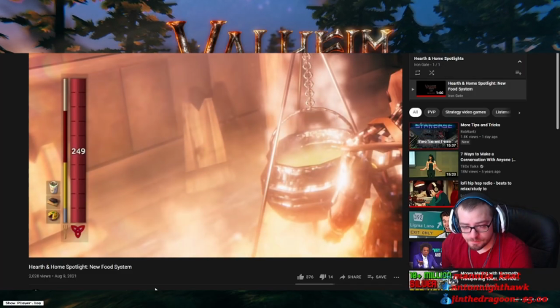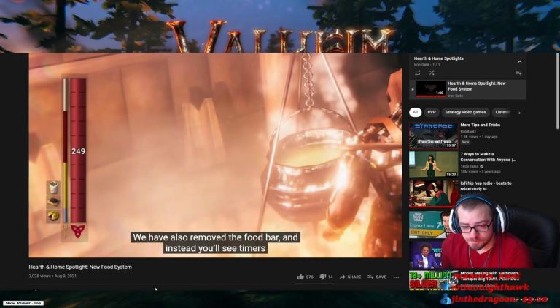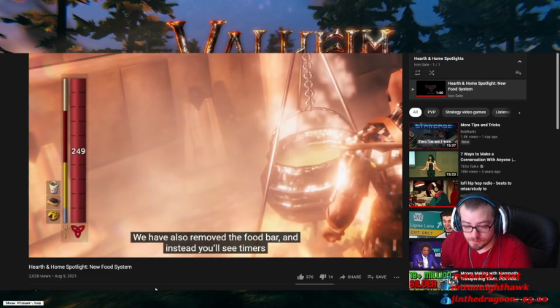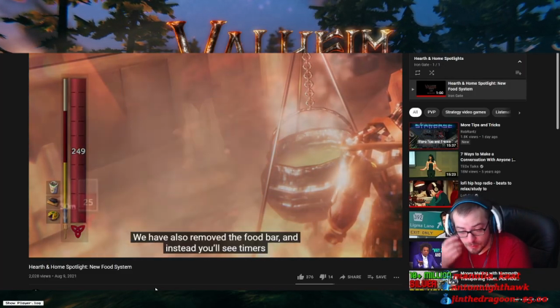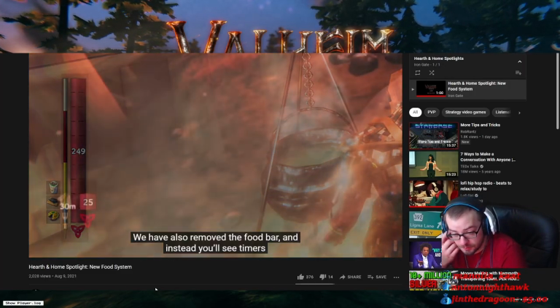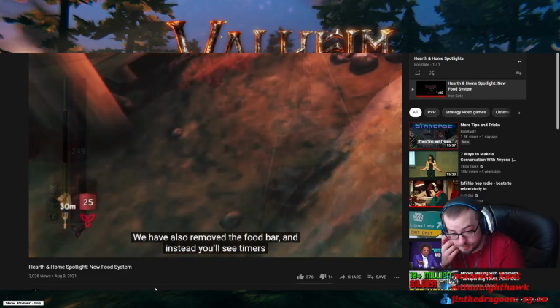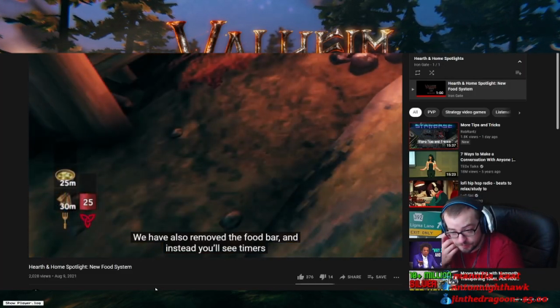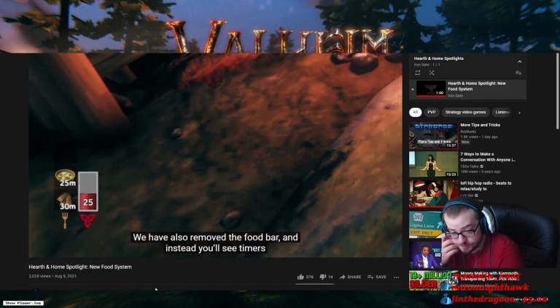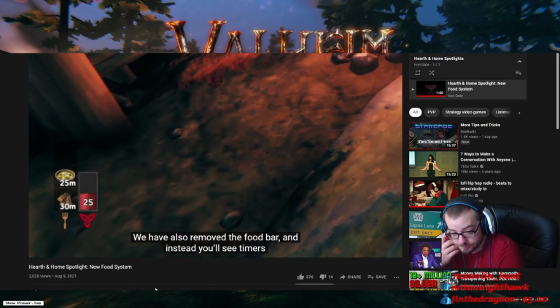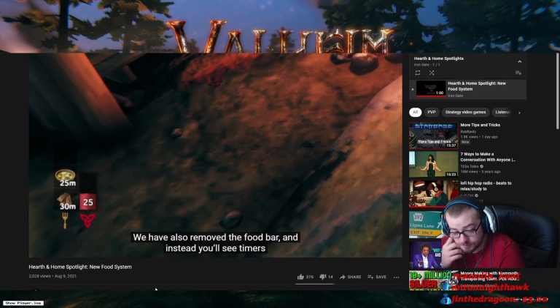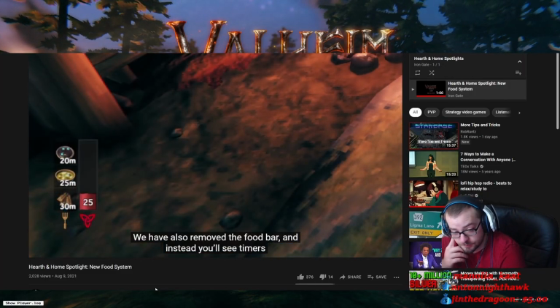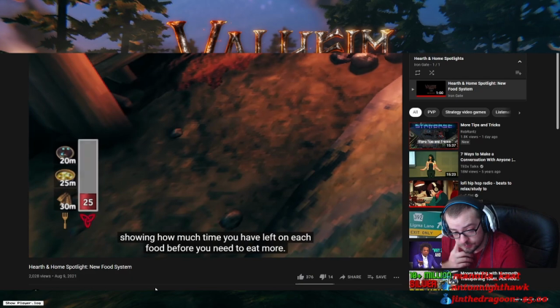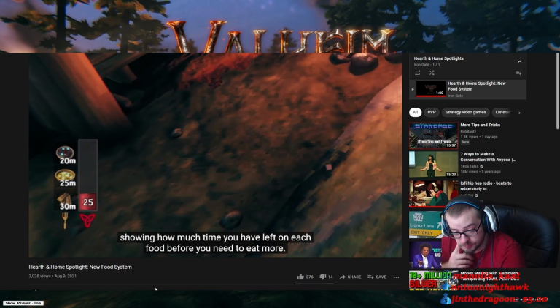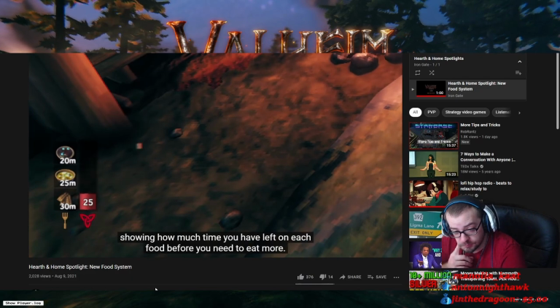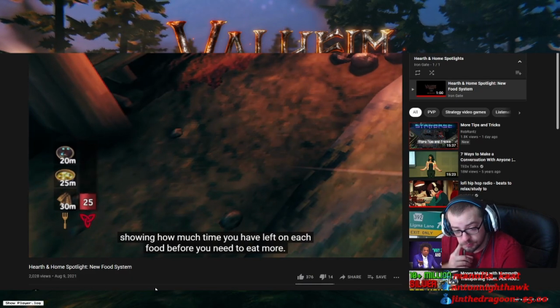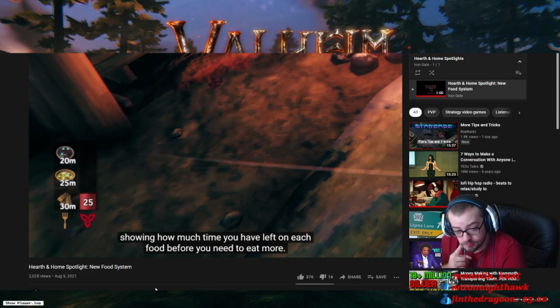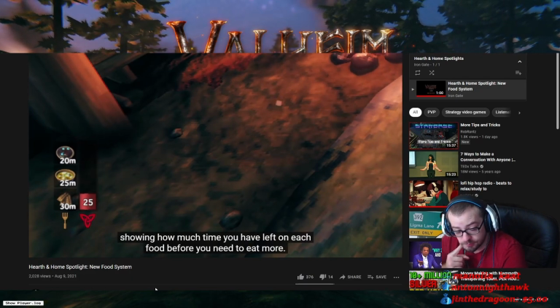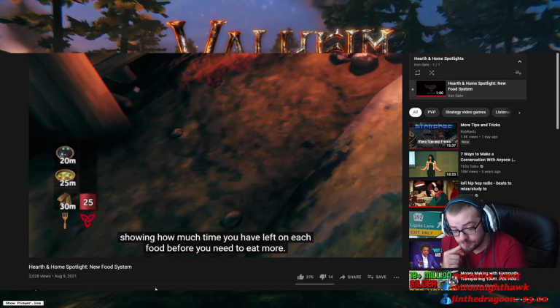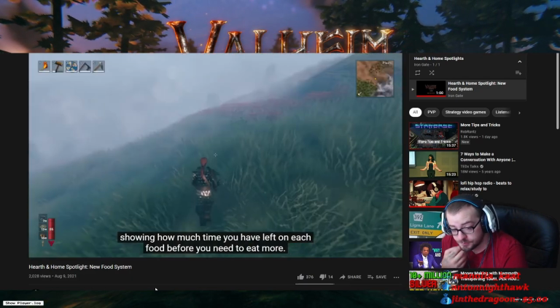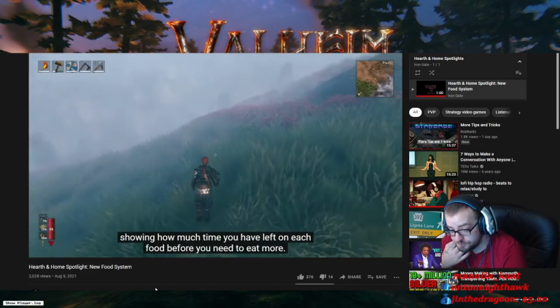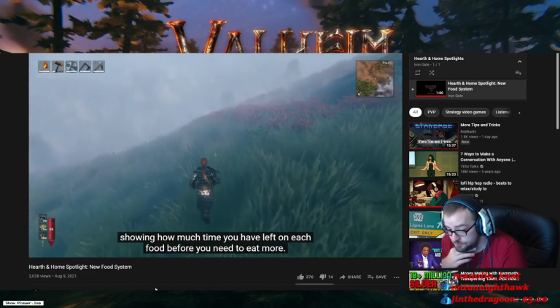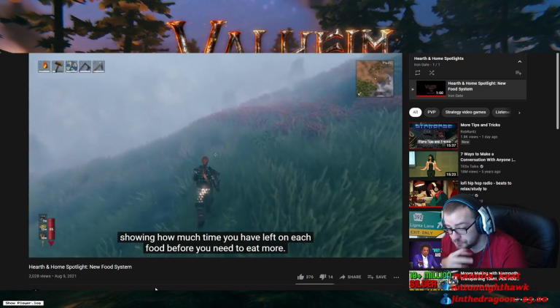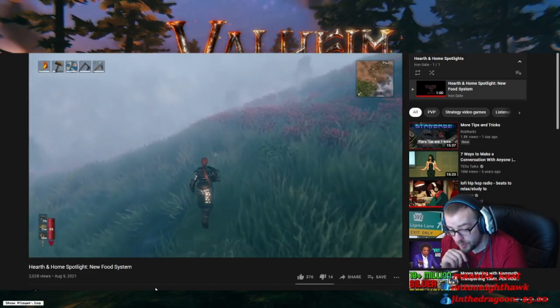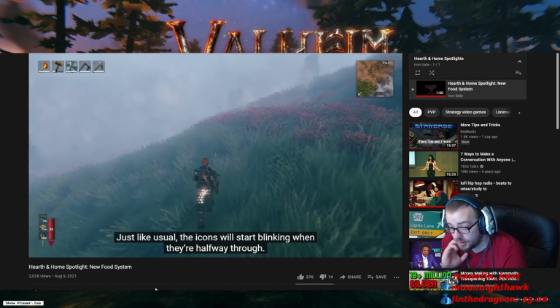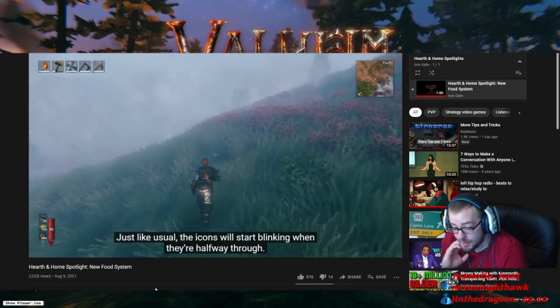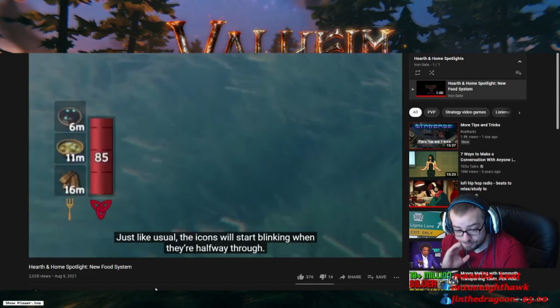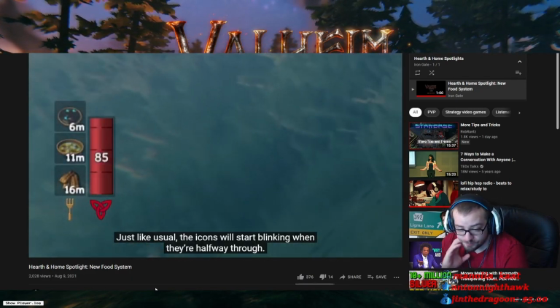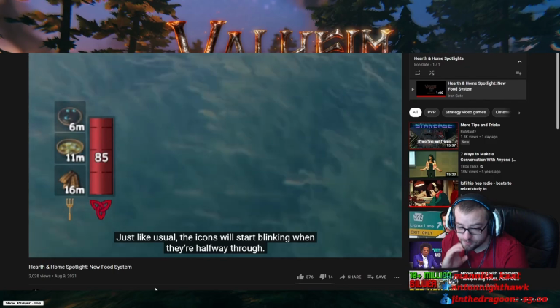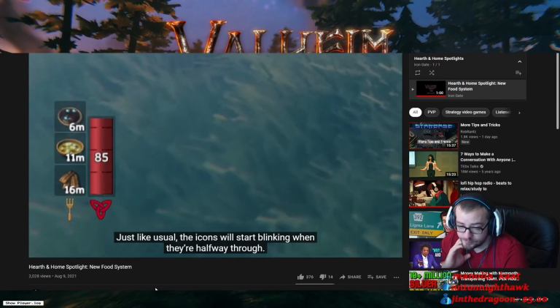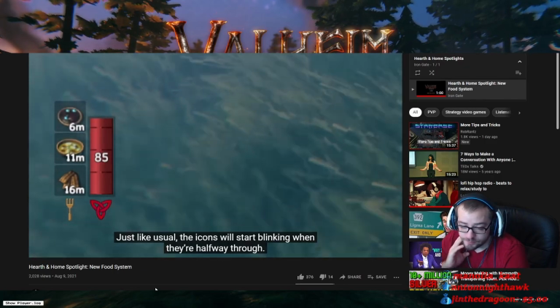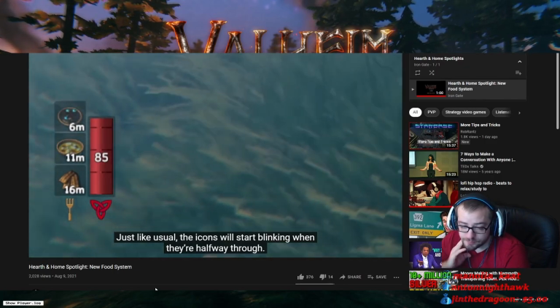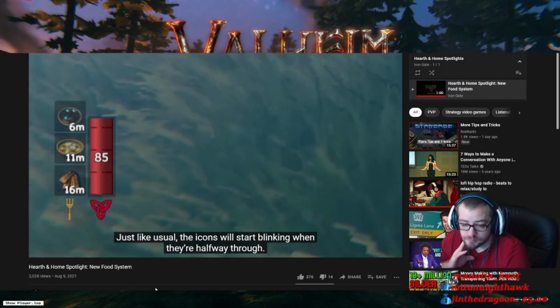We have also removed the food bar, and instead you'll see timers showing how much time you have left on each food before you need to eat more. Just like usual, the icons will start blinking when they're halfway through.